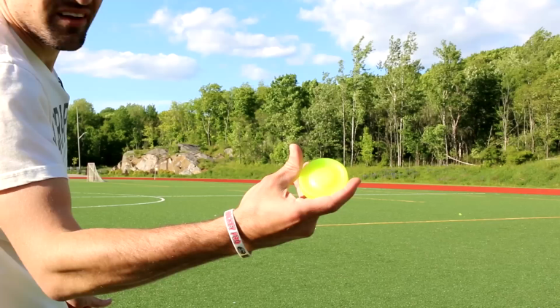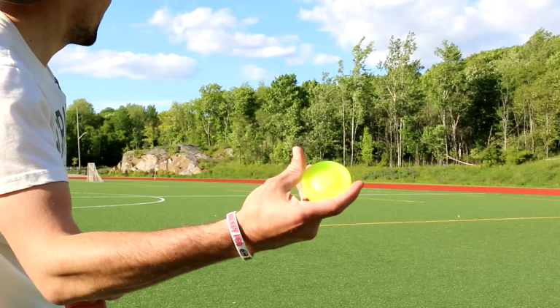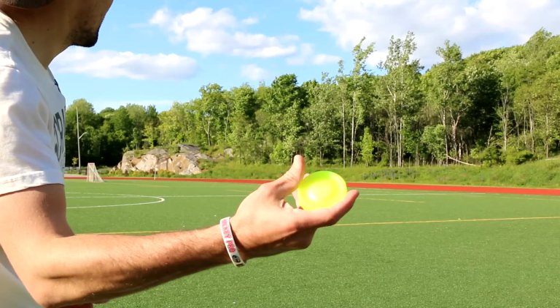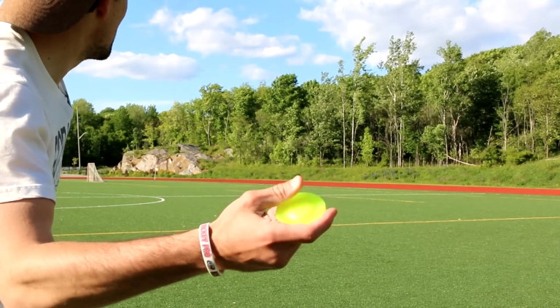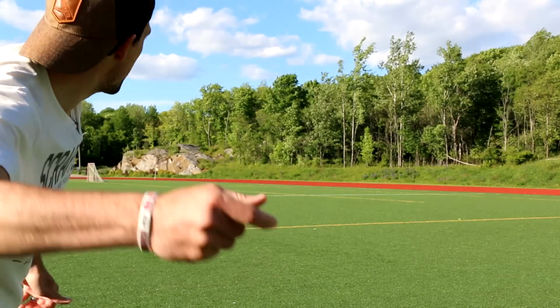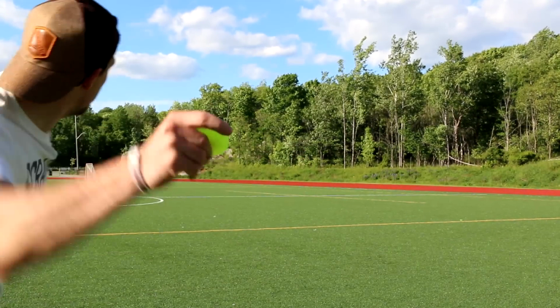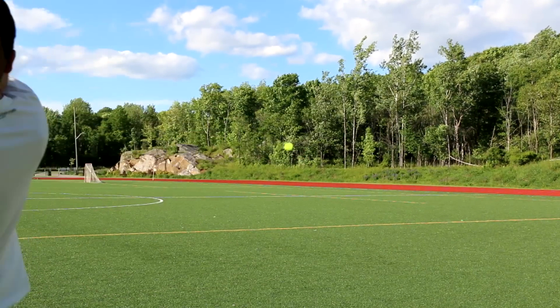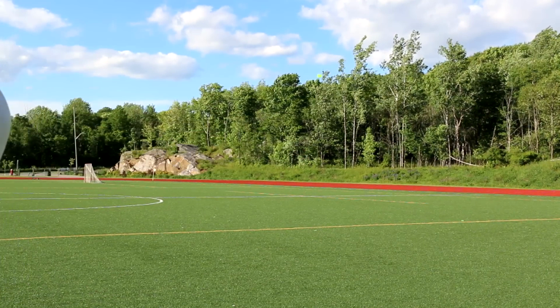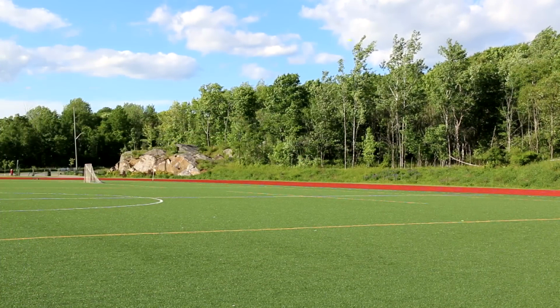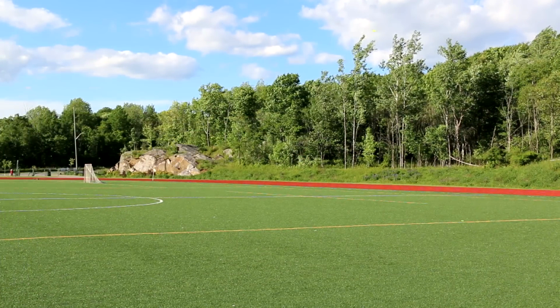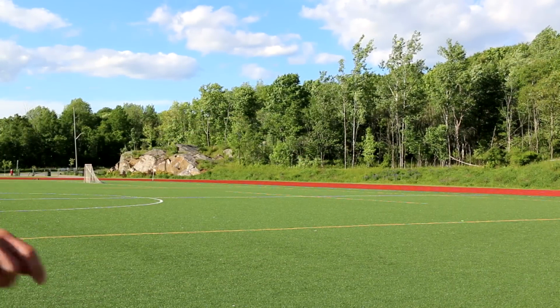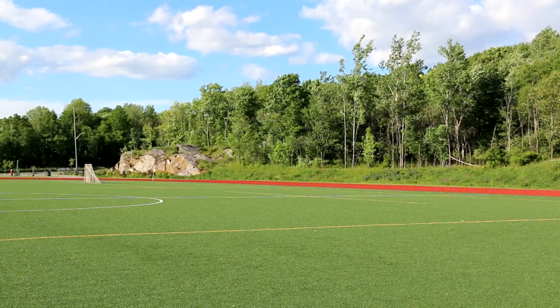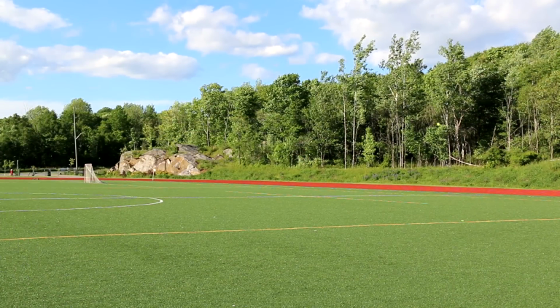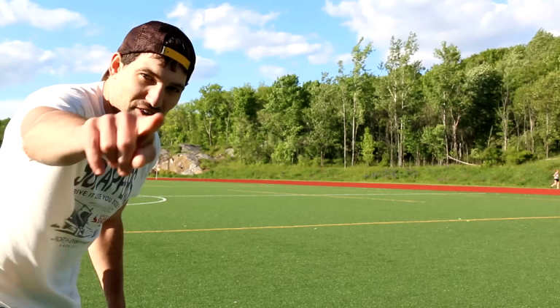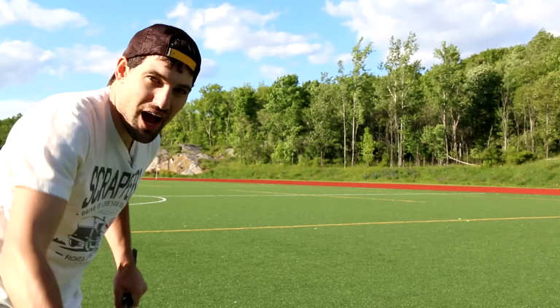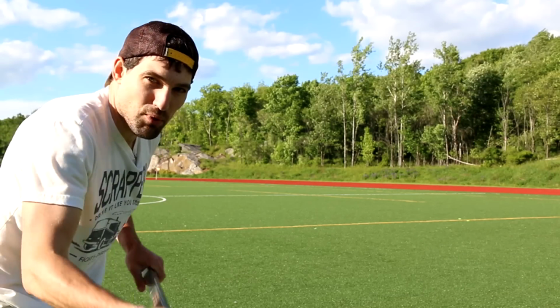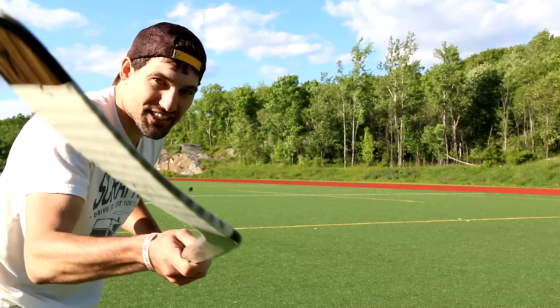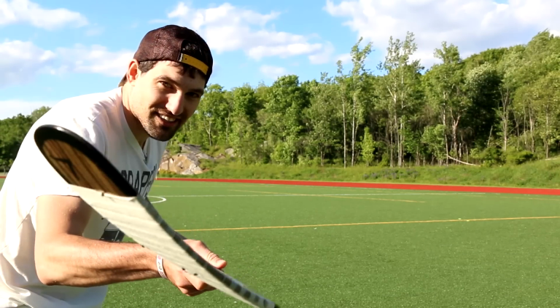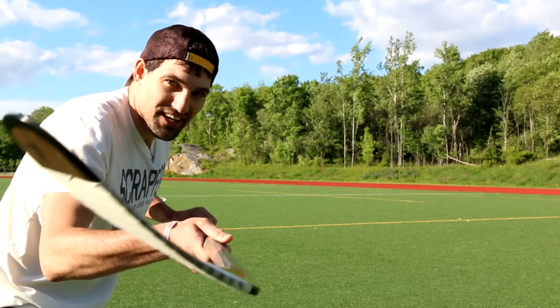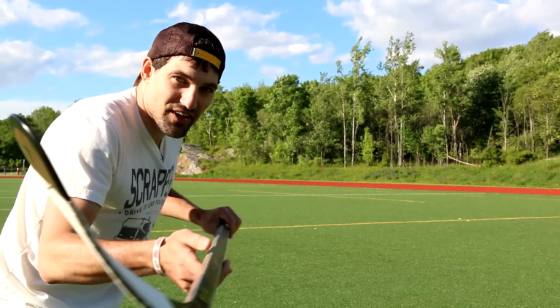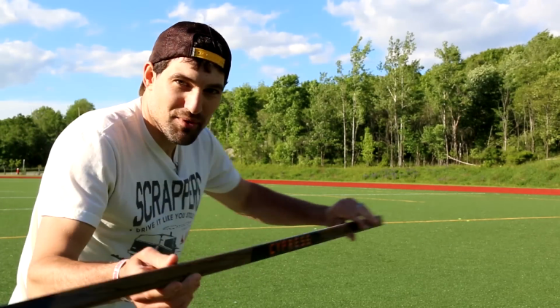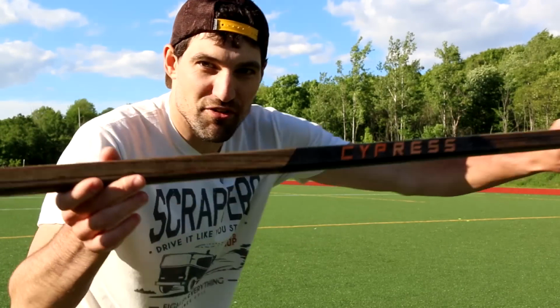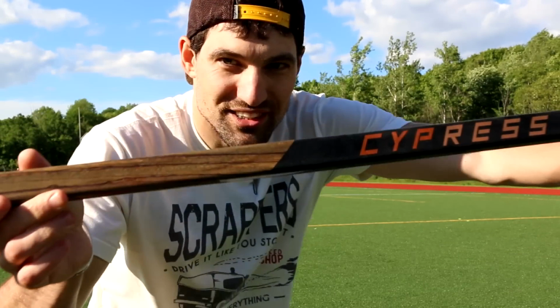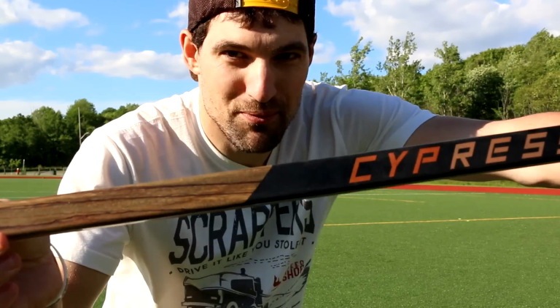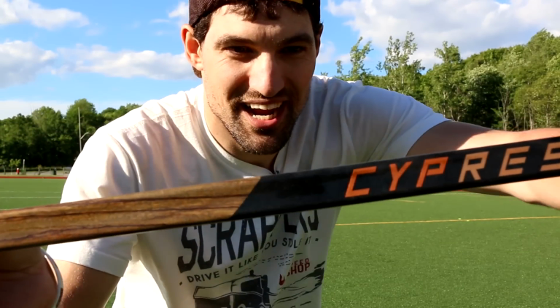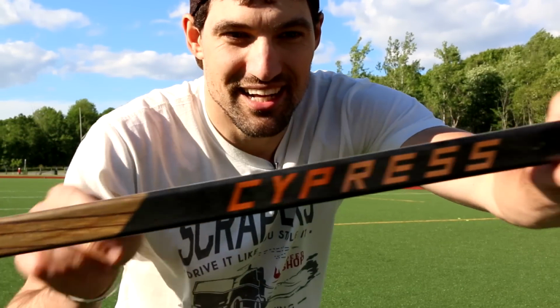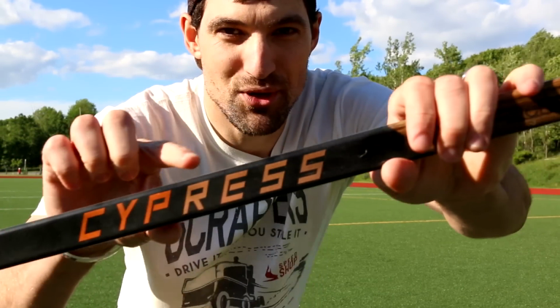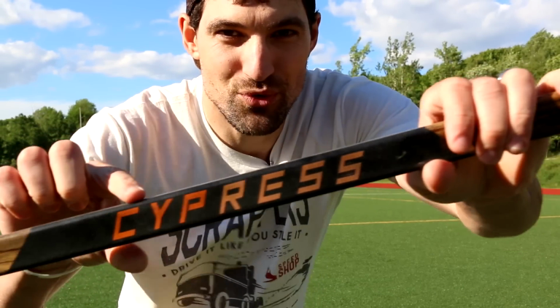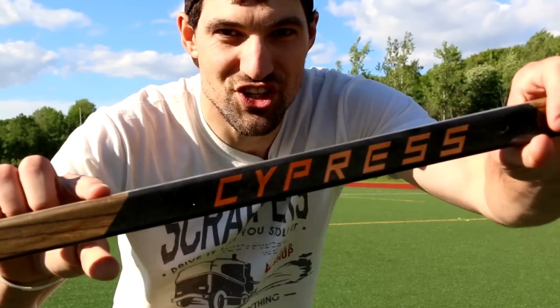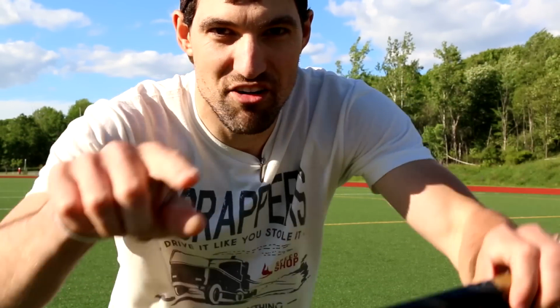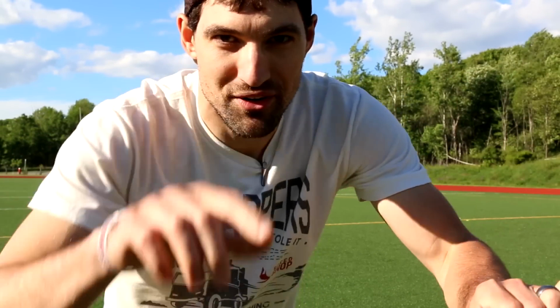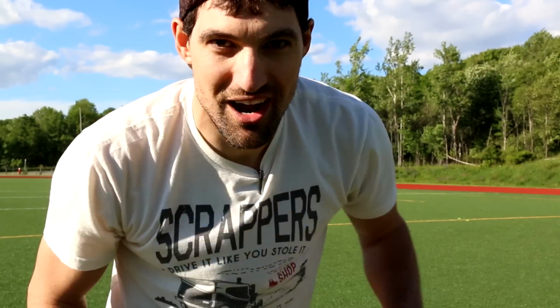You take it like this and you launch it. They can fly, but will they sauce? In this video, I'm using the Verbero Cypress again. It's a beauty twig. Check it out at verbero.com.